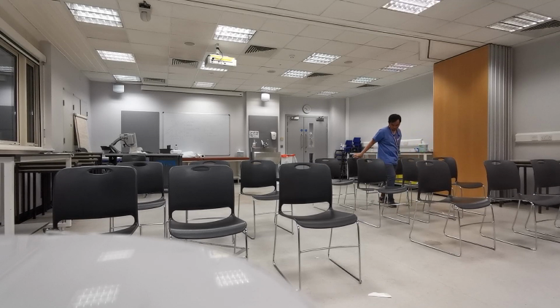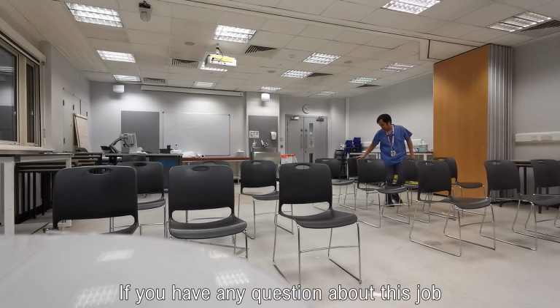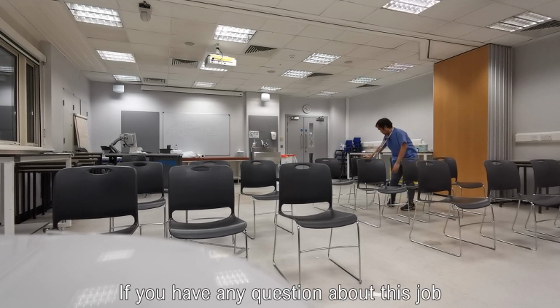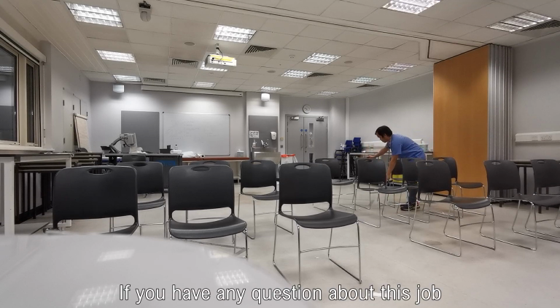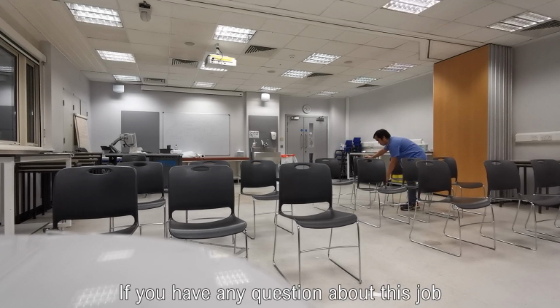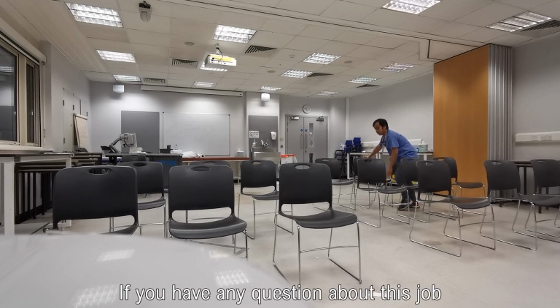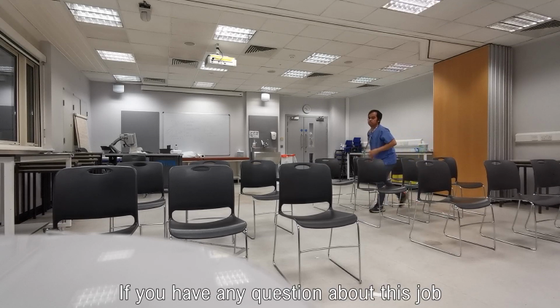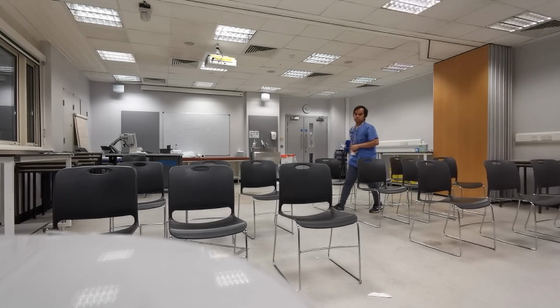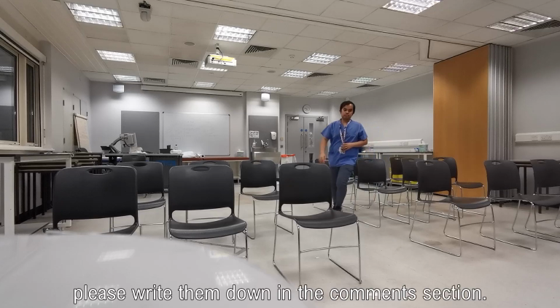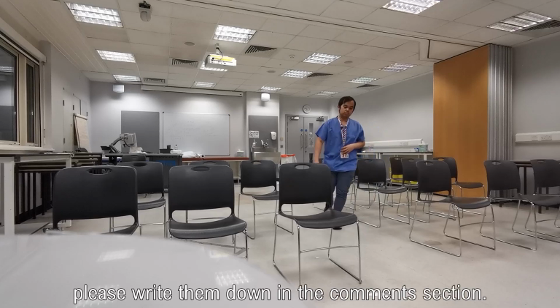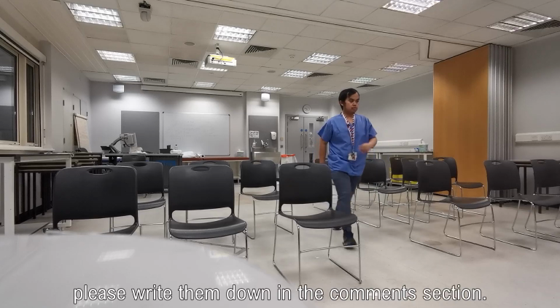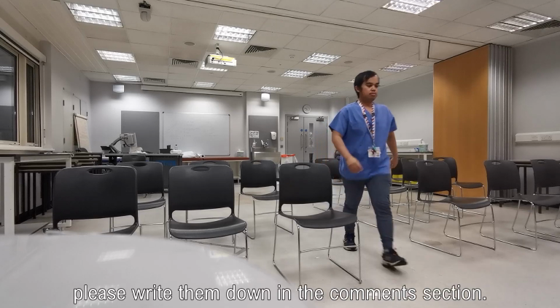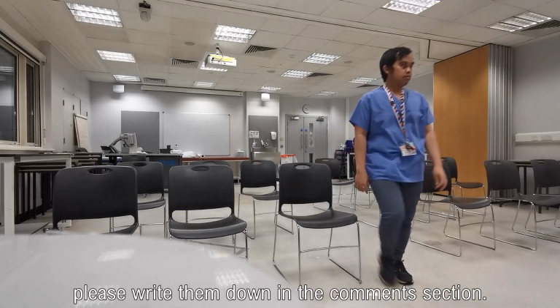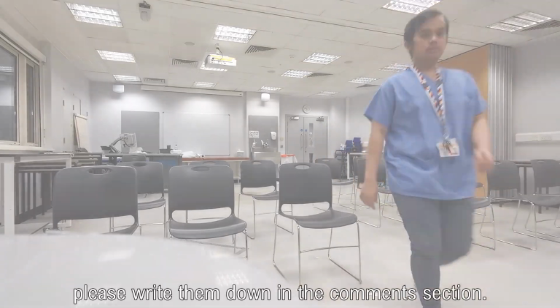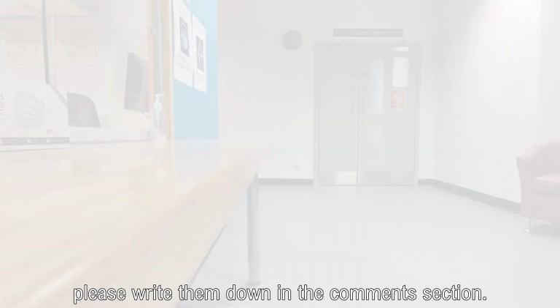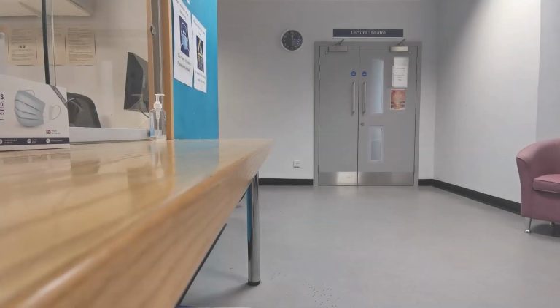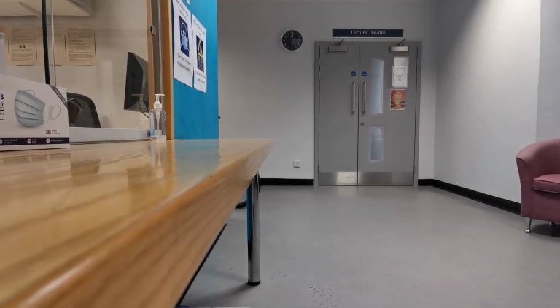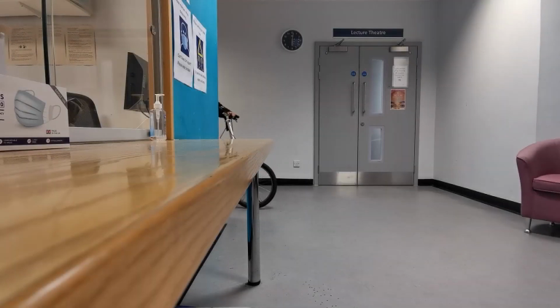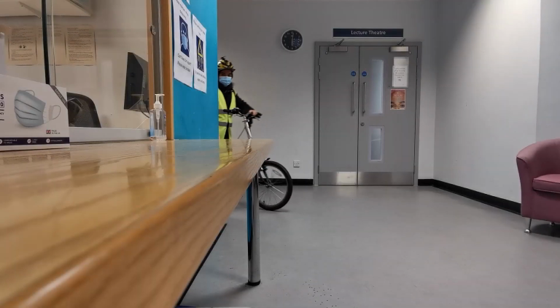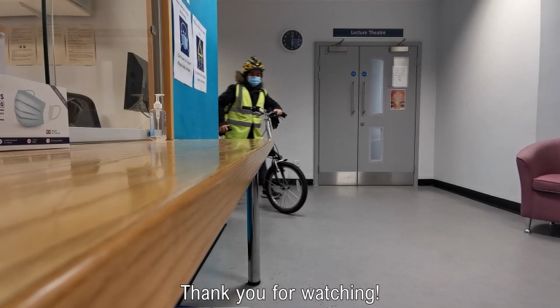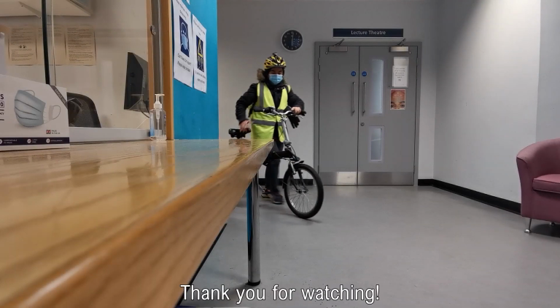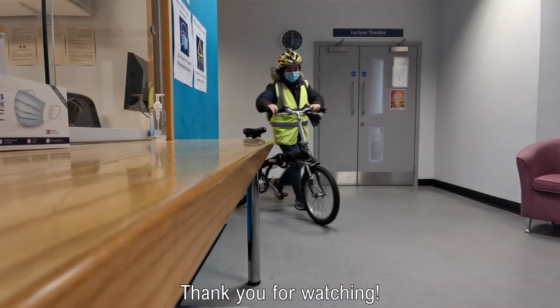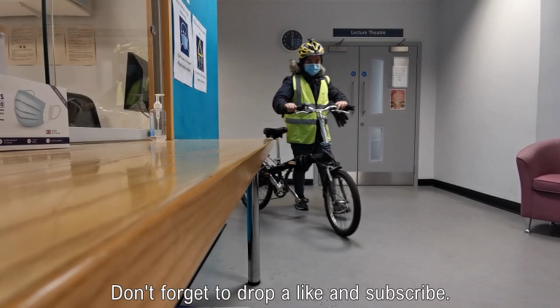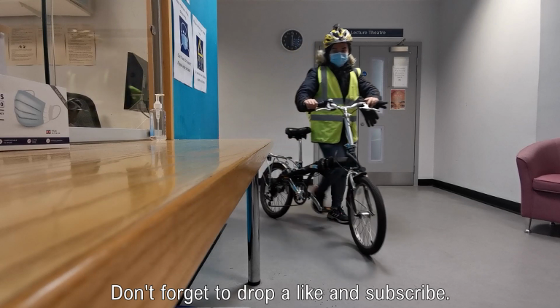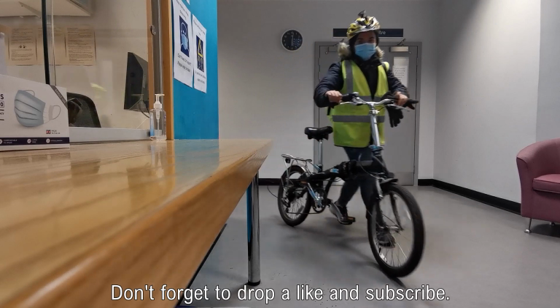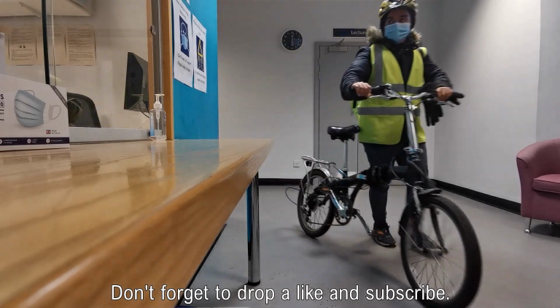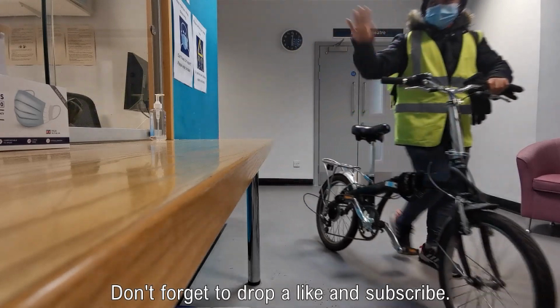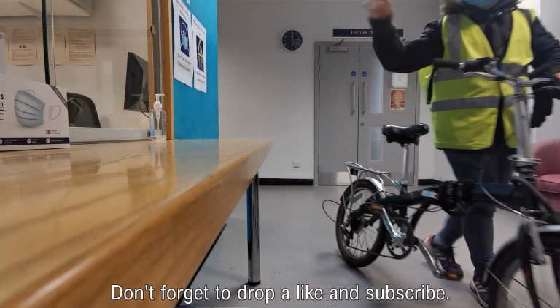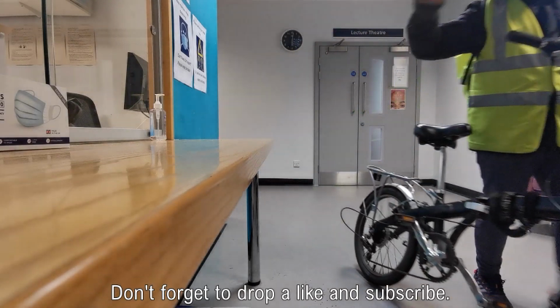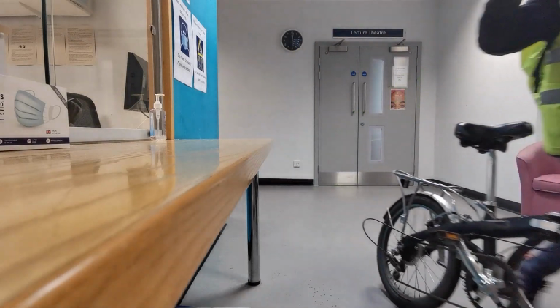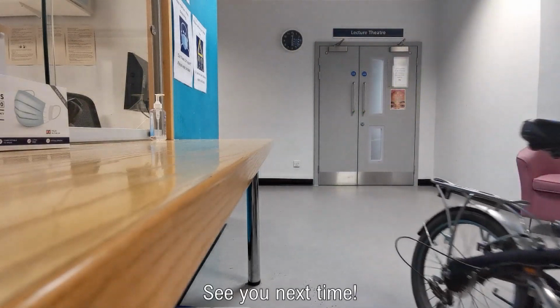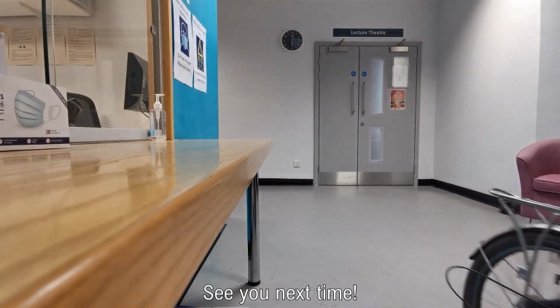If you have any questions about this job, please write them down in the comment section. Thank you for watching. Don't forget to drop a like and subscribe. See you next time.